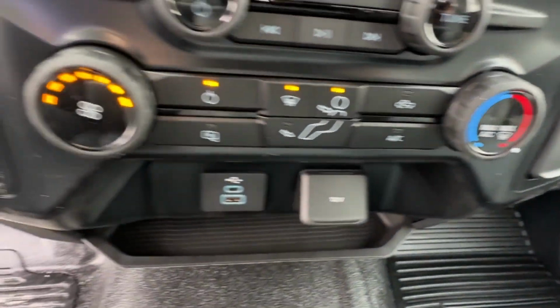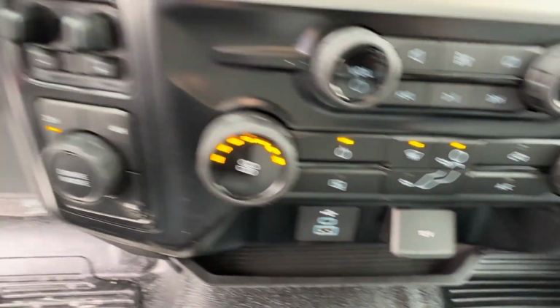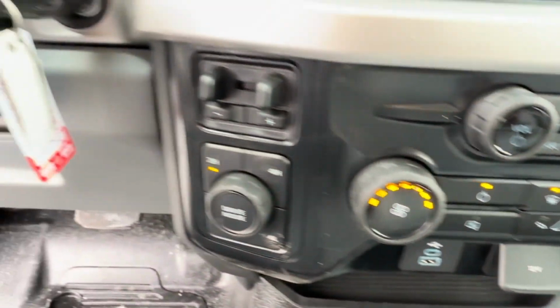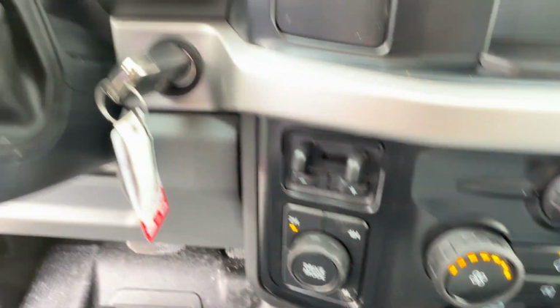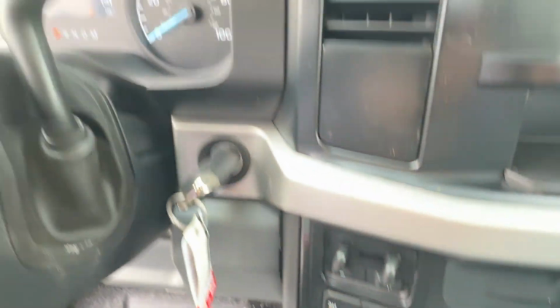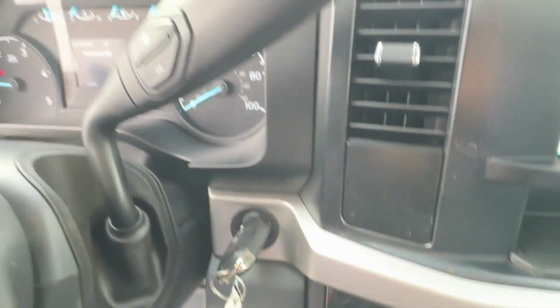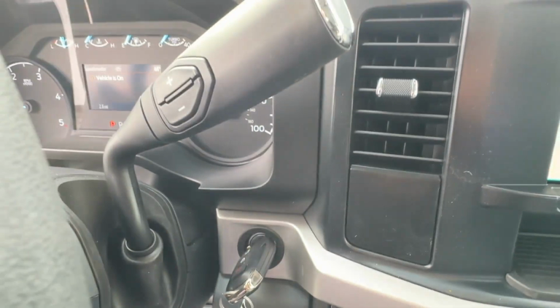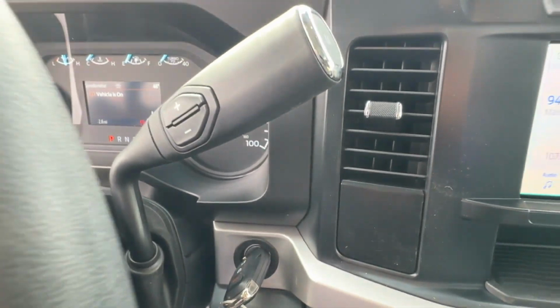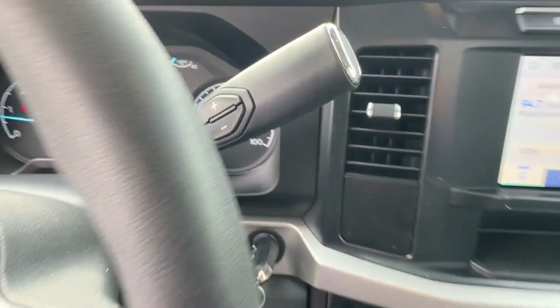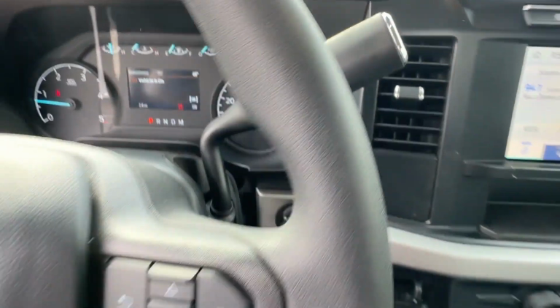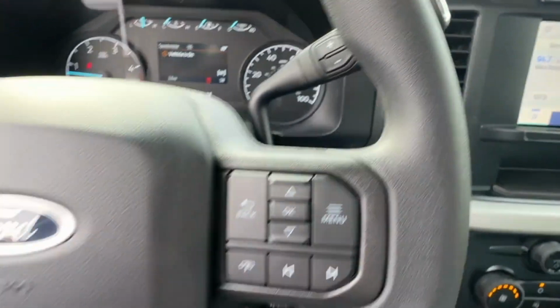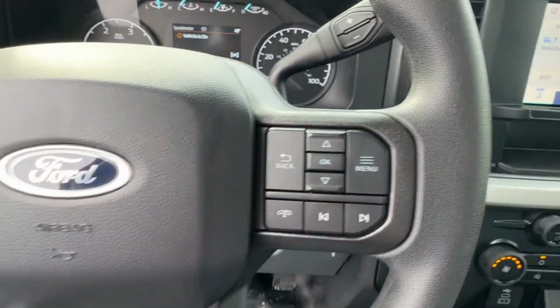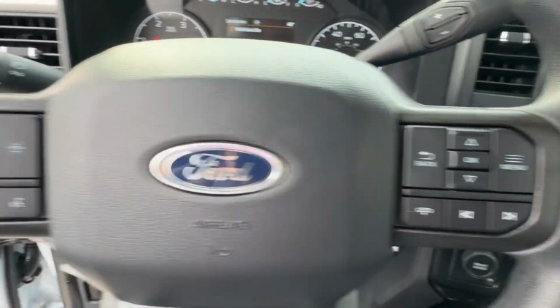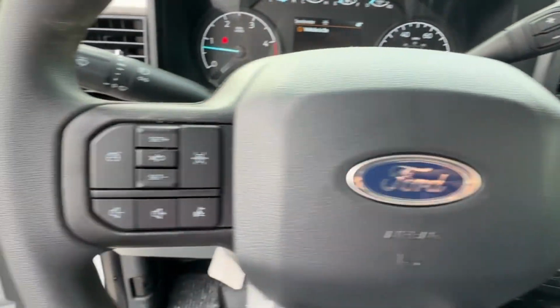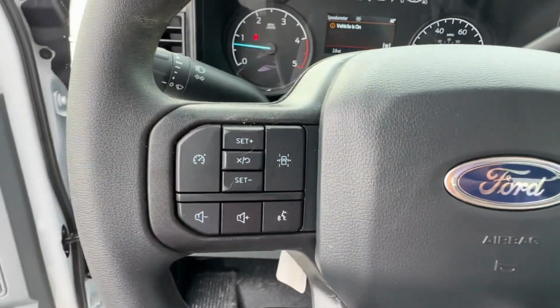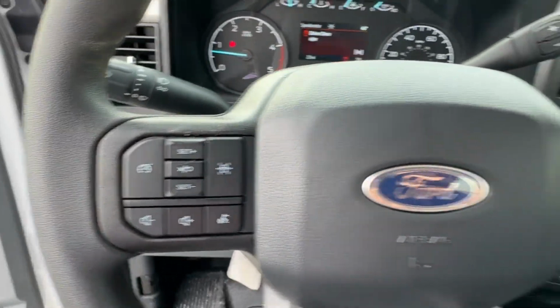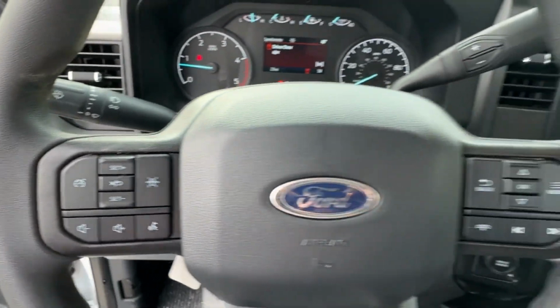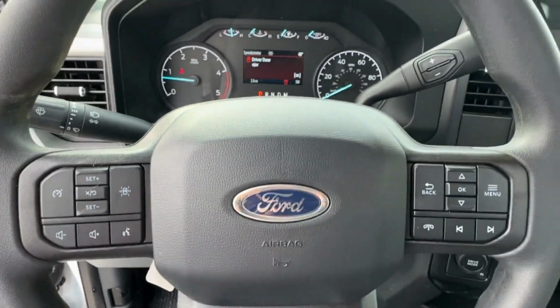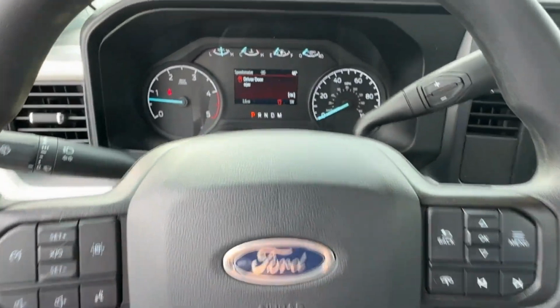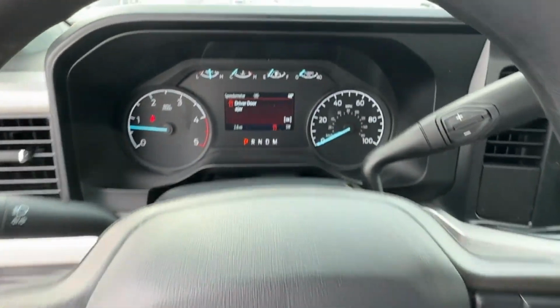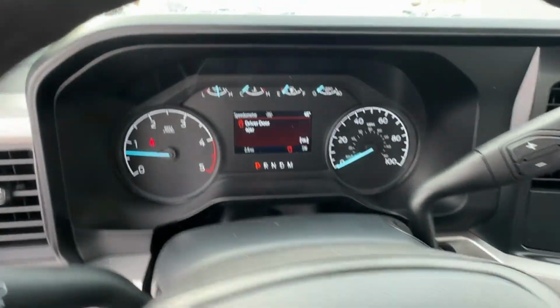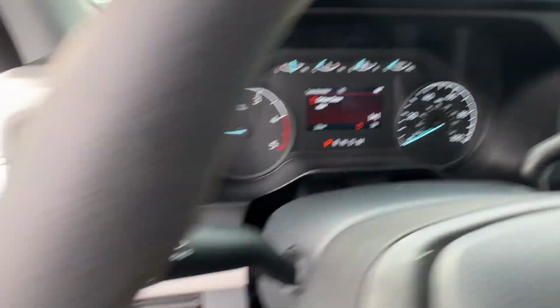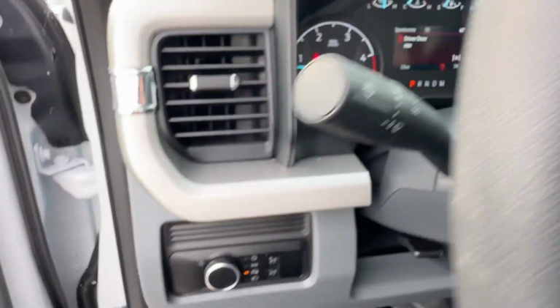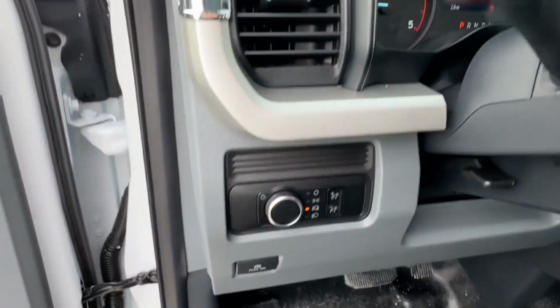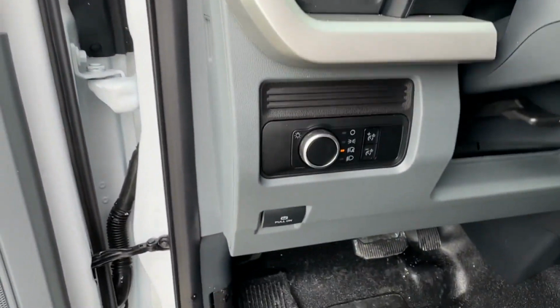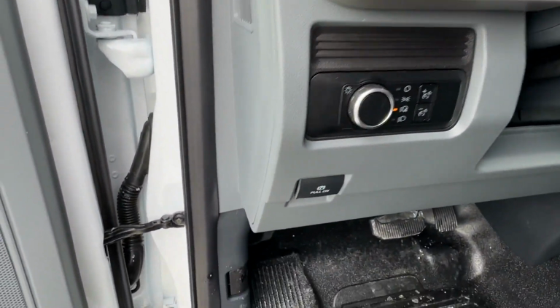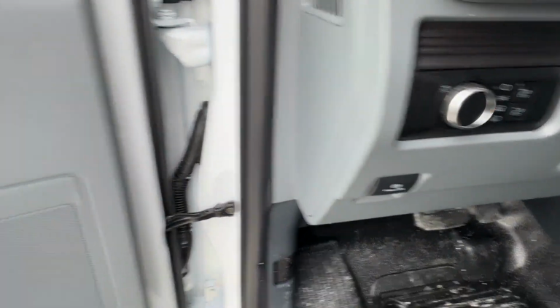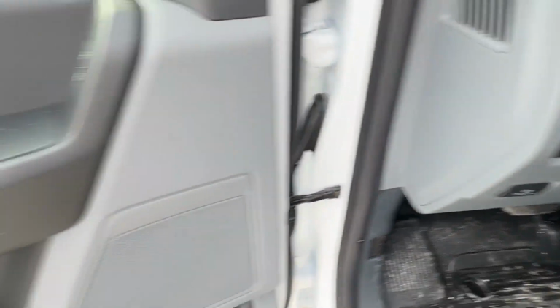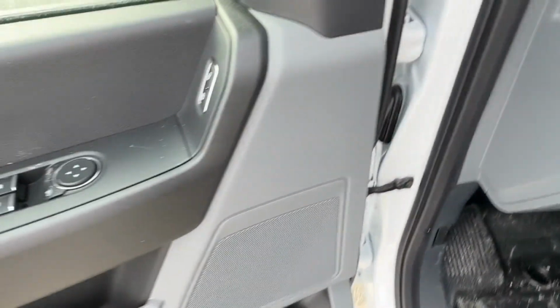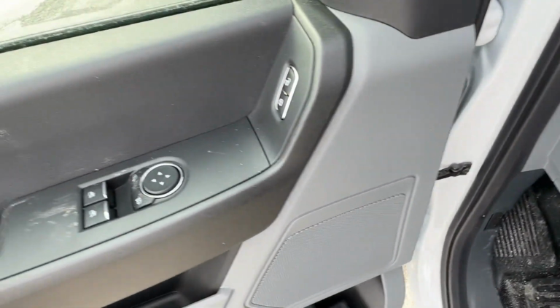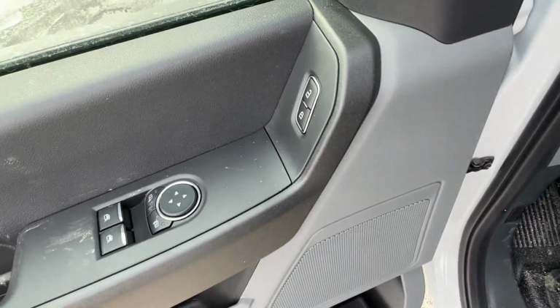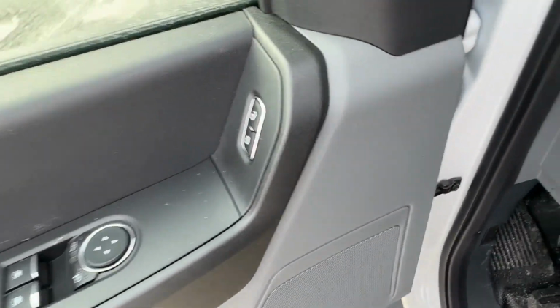Adjustable steering wheel, daytime running lights, traction control, remote start. Stop by the showroom for a test drive.